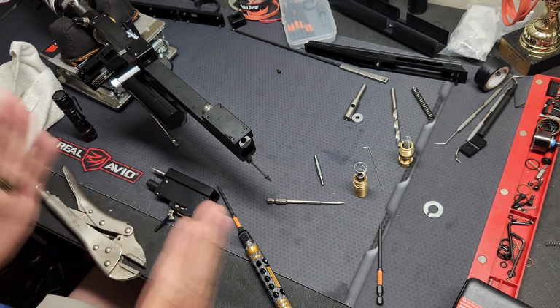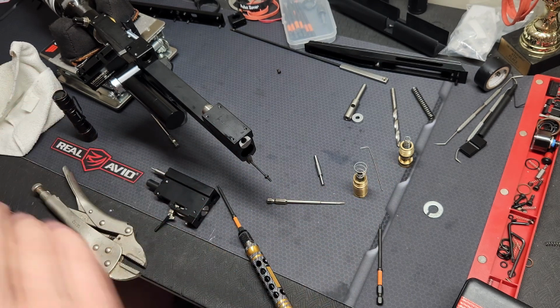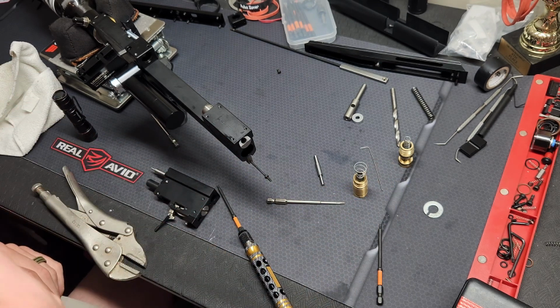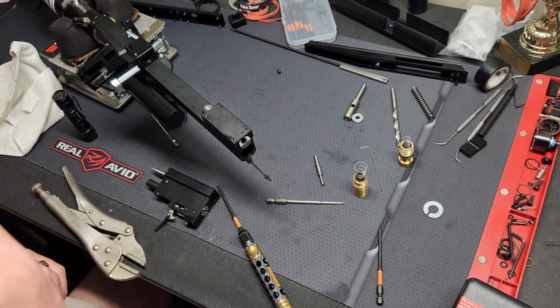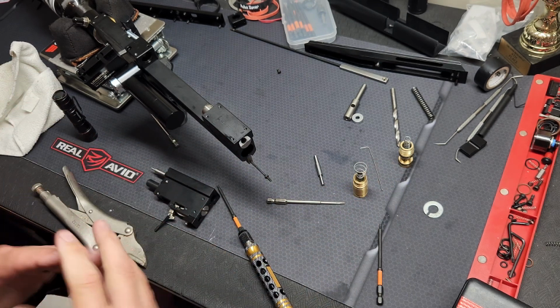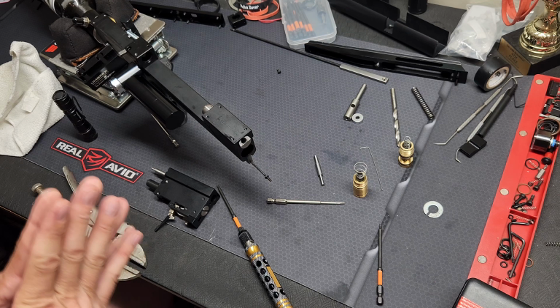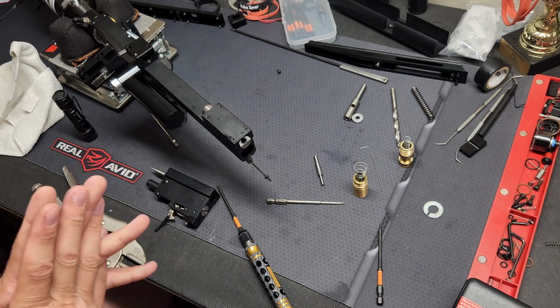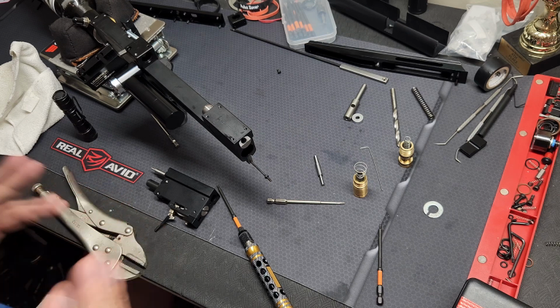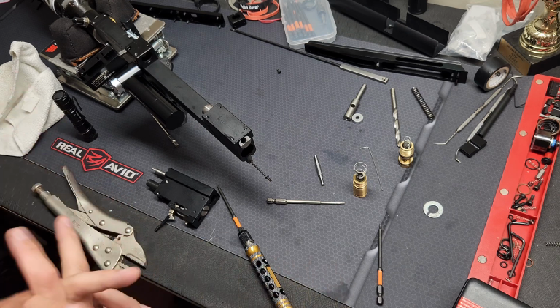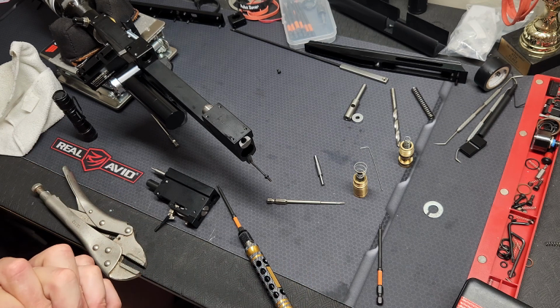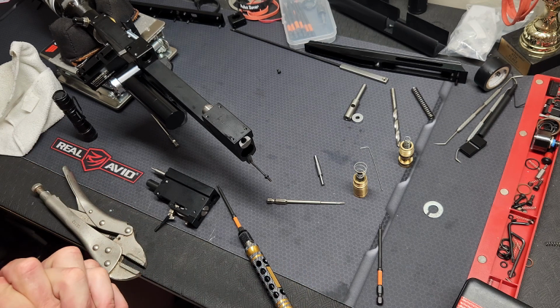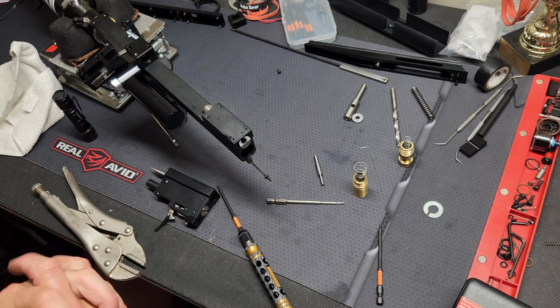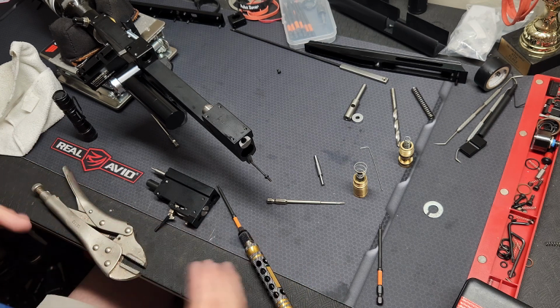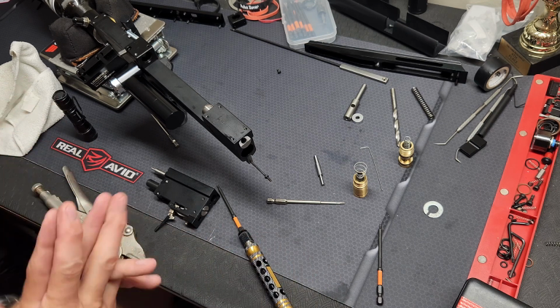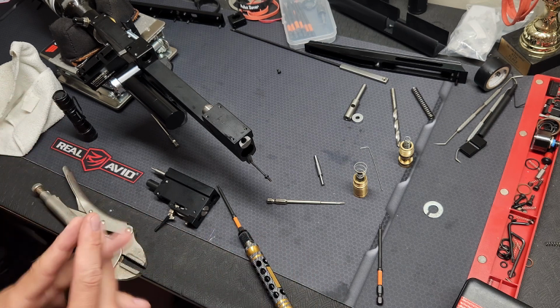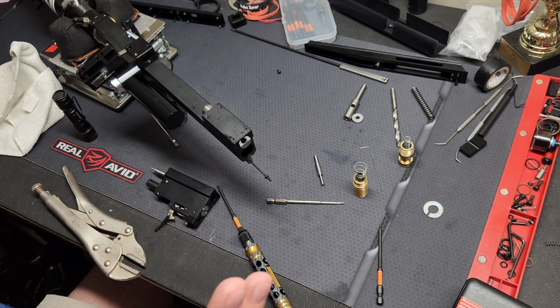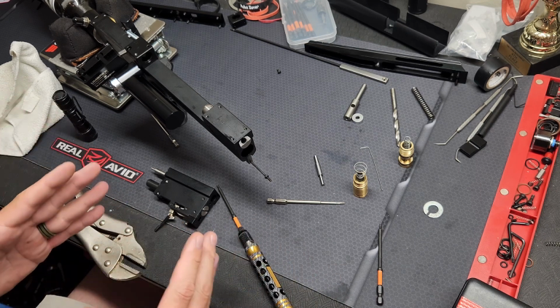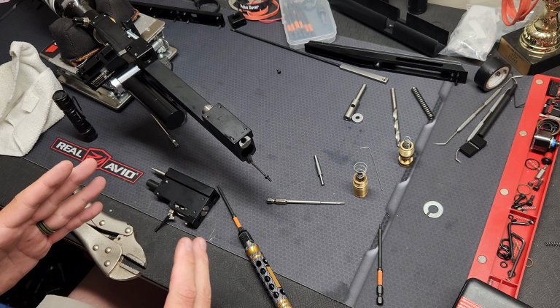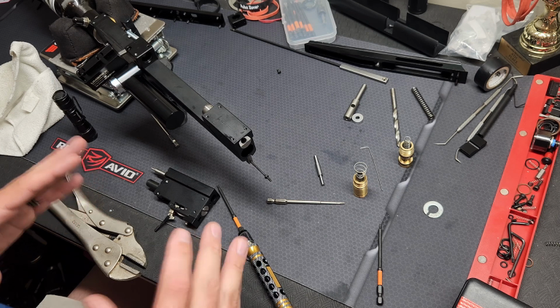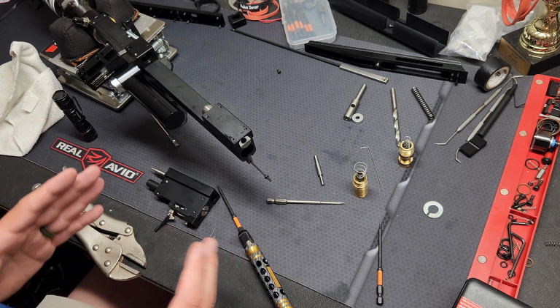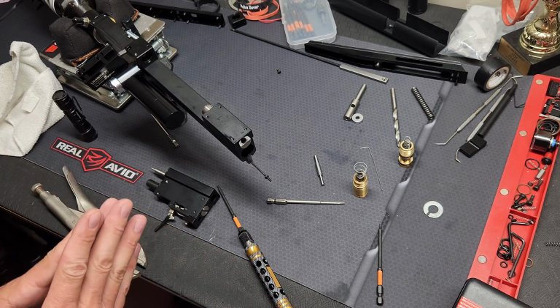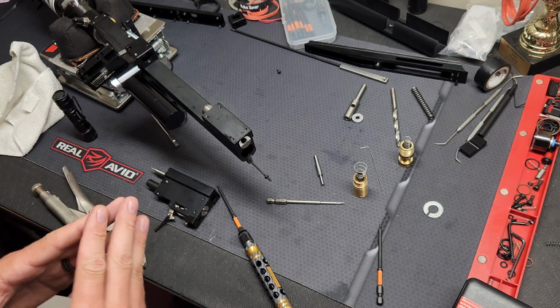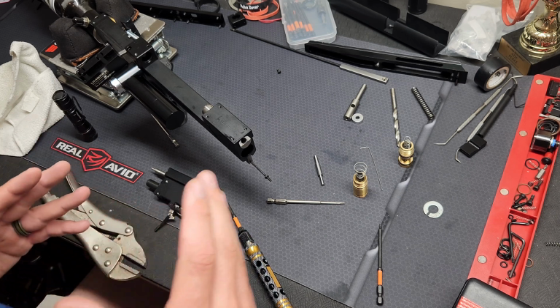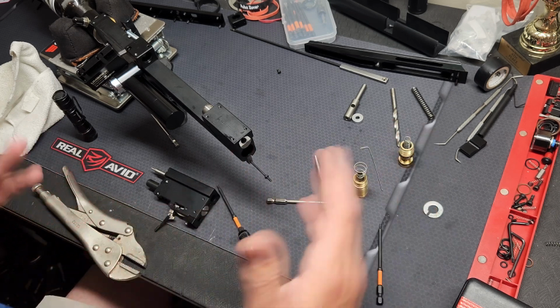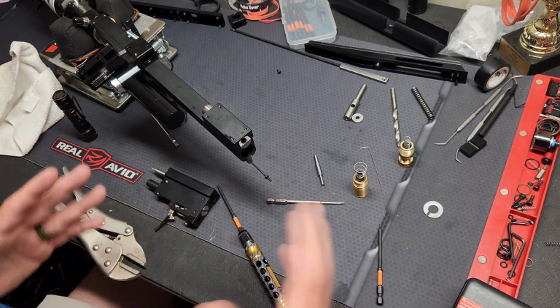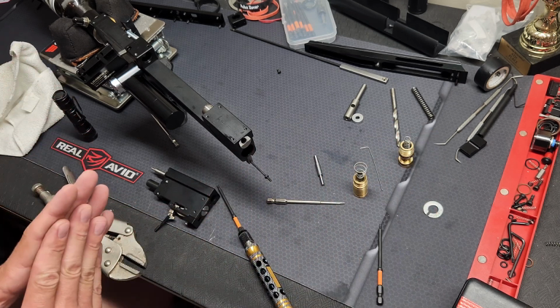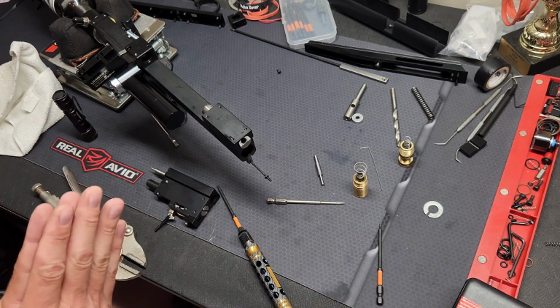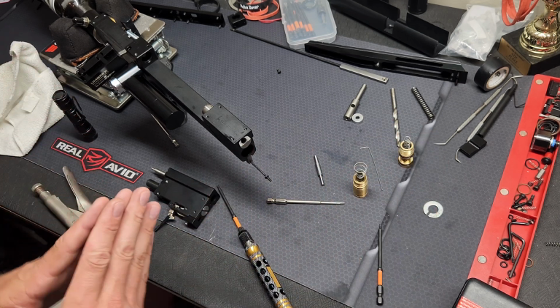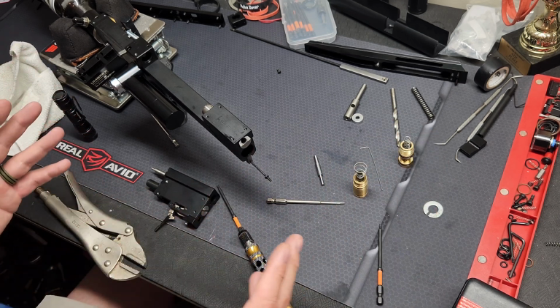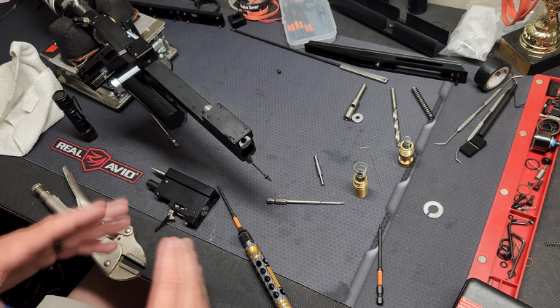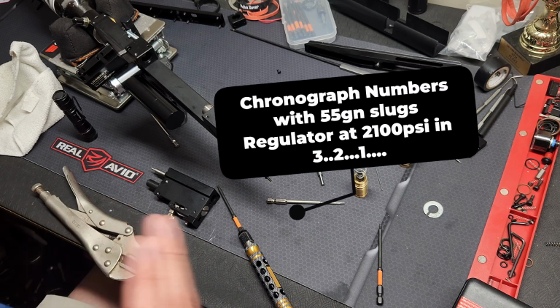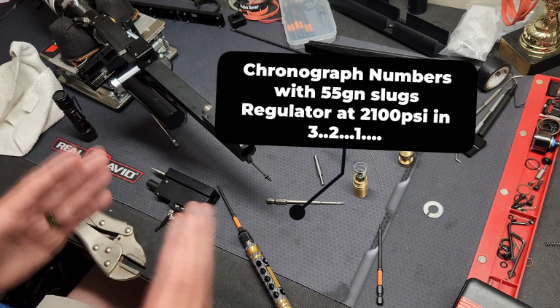I'm not going to be doing any drilling on camera — I'll do that off camera. I'll need to set up a shop vac so I don't make a mess. But once I get this all together I'm going to do some chronograph numbers and experiment with the two valves to see what gives me the better power.